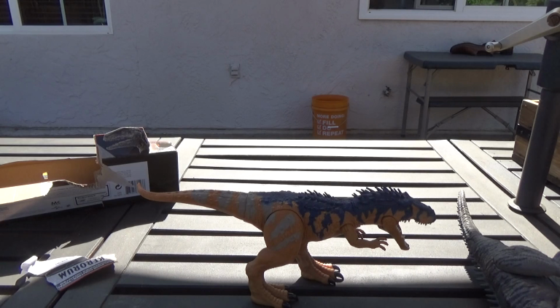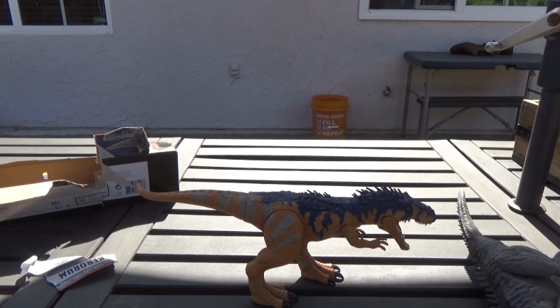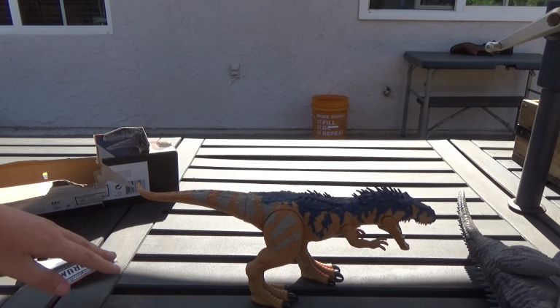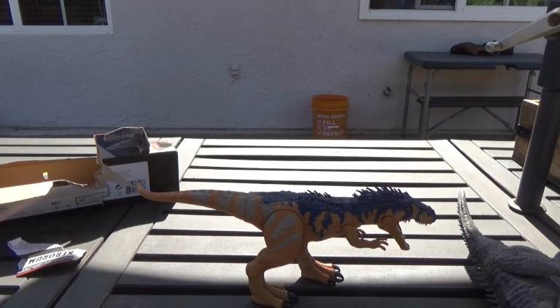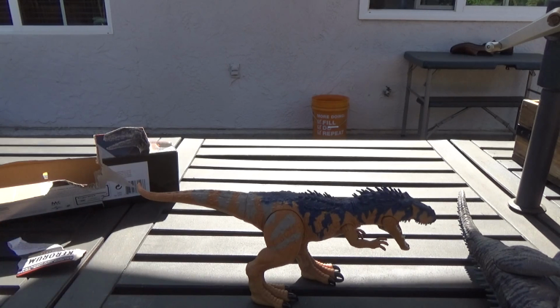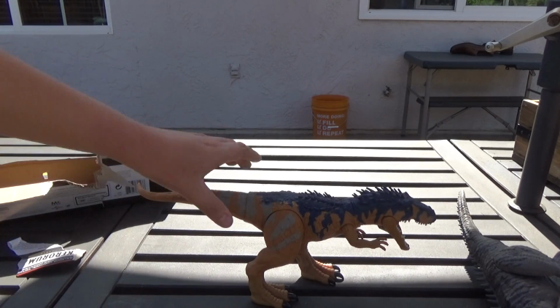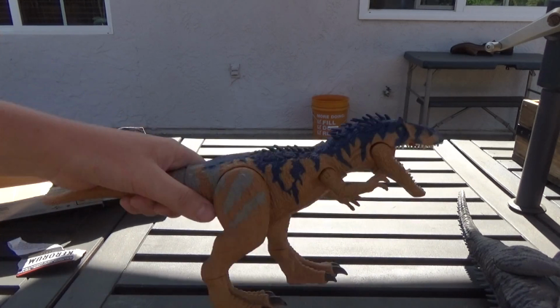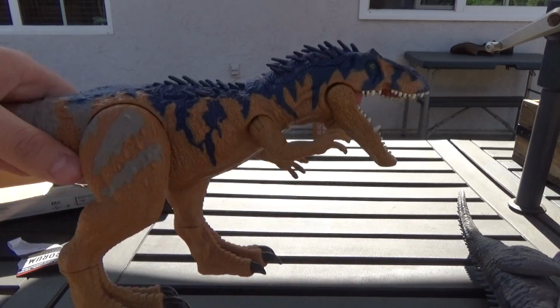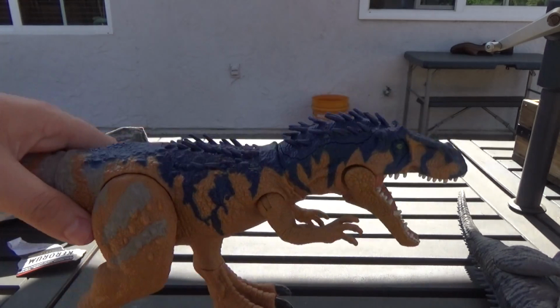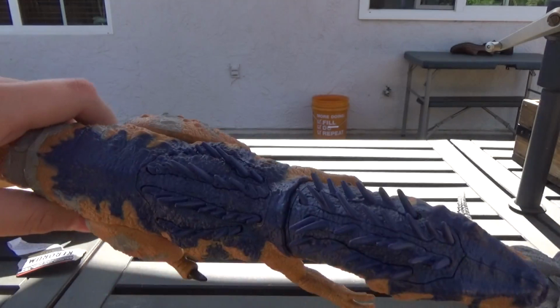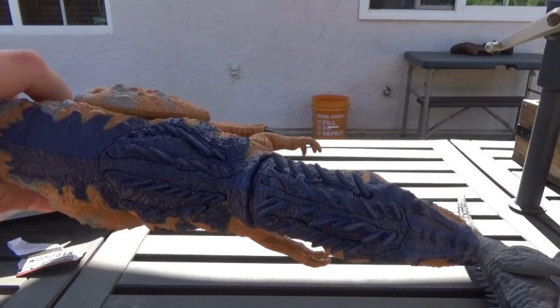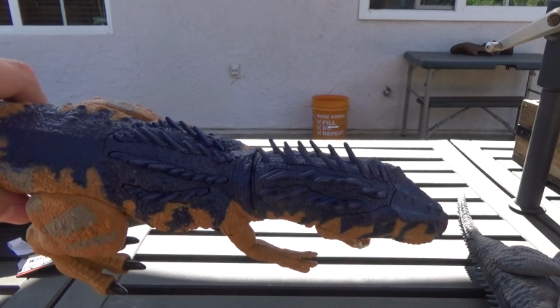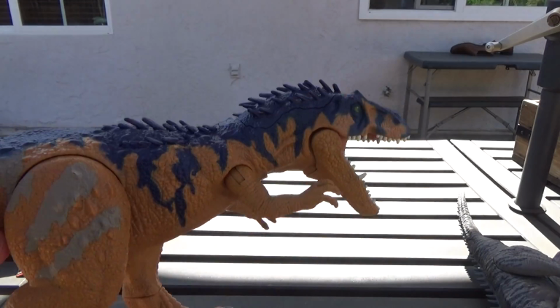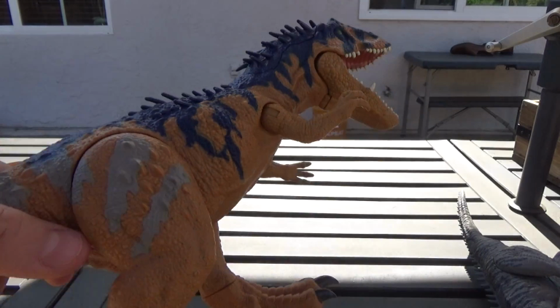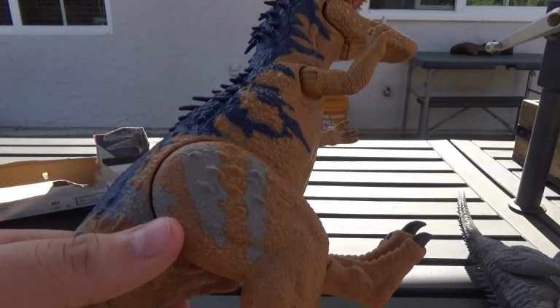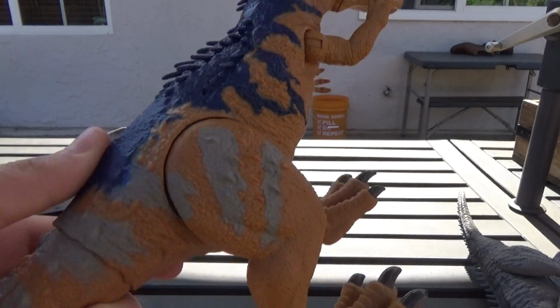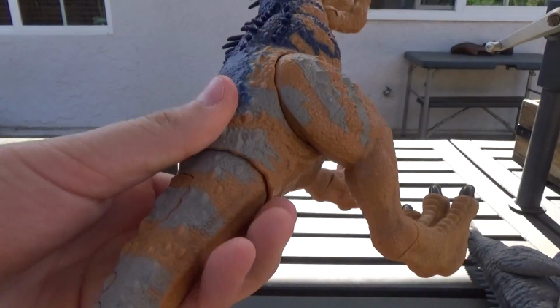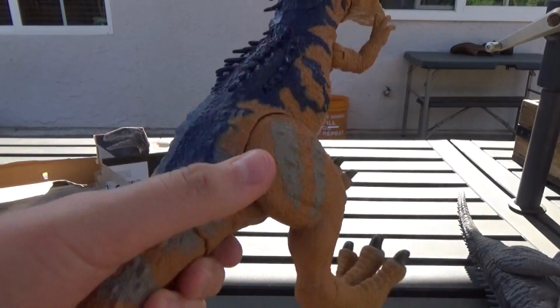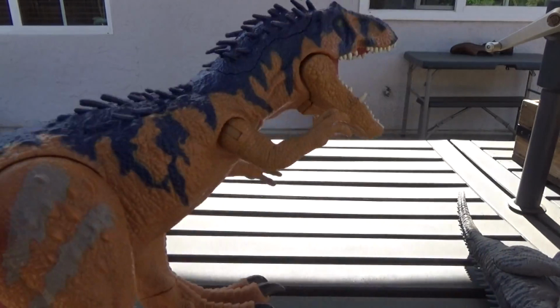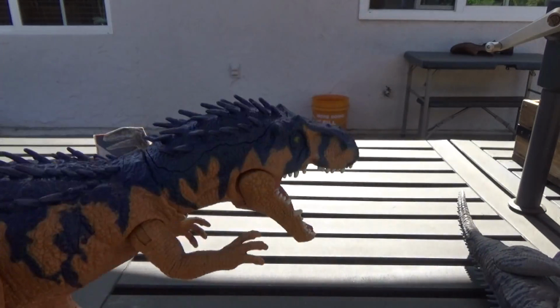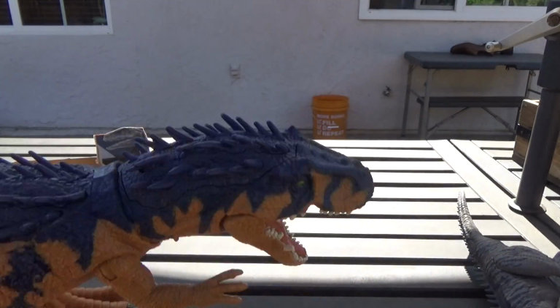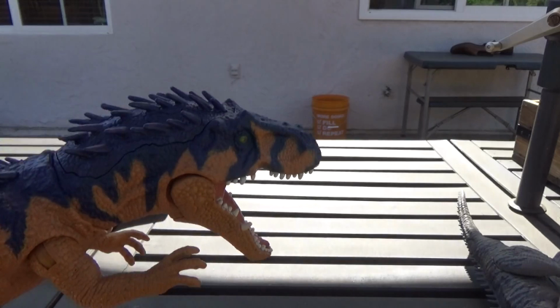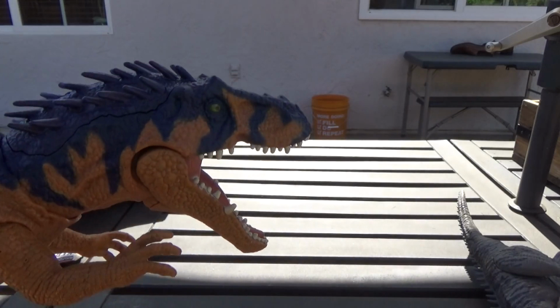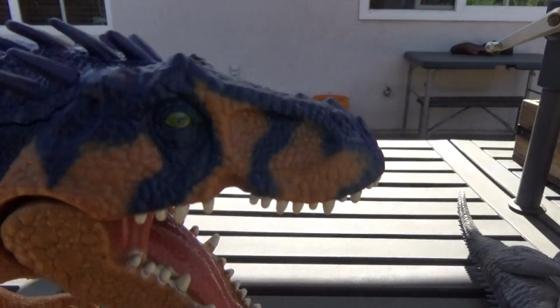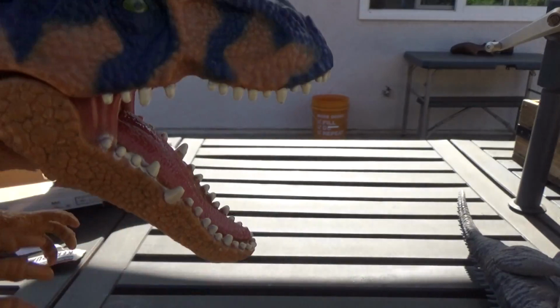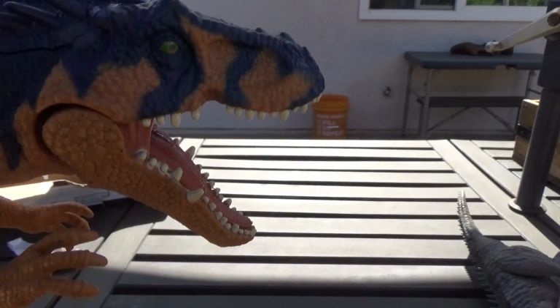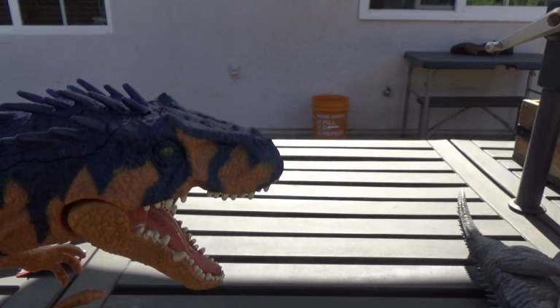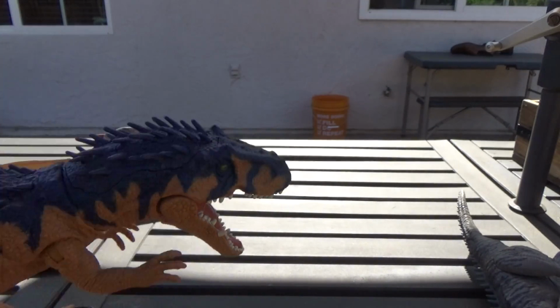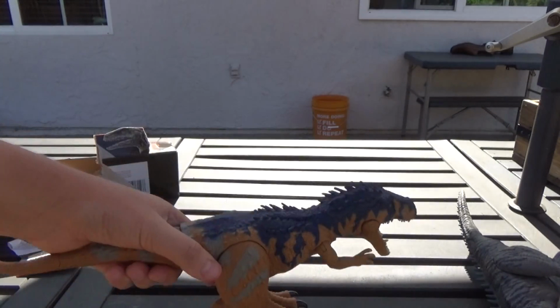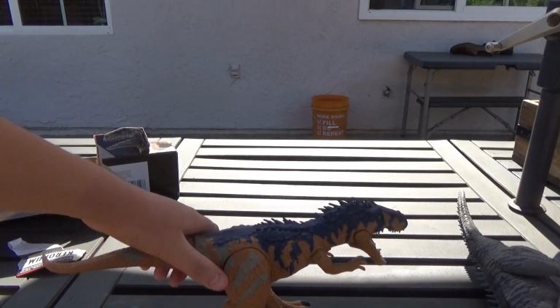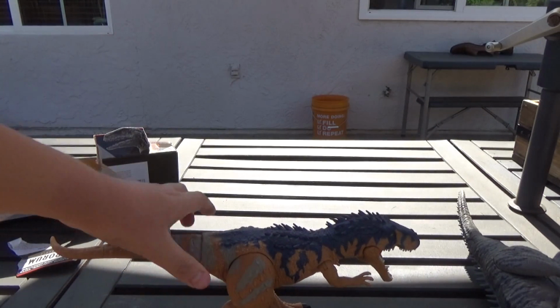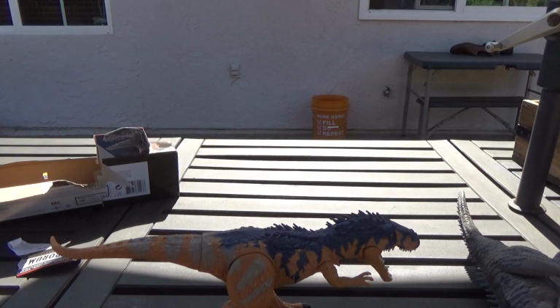Bella, stop attacking my camera. Up close, we have a nice blue texture going down the back, some grand tail and legs, blue on the head. Interesting sculpt. Now let's check out the feature.